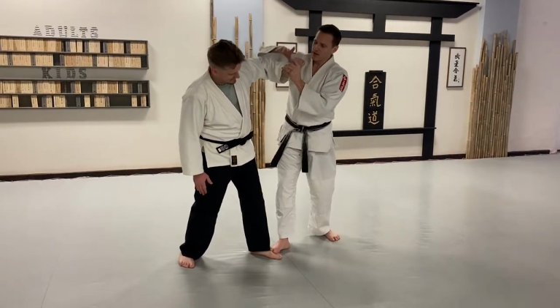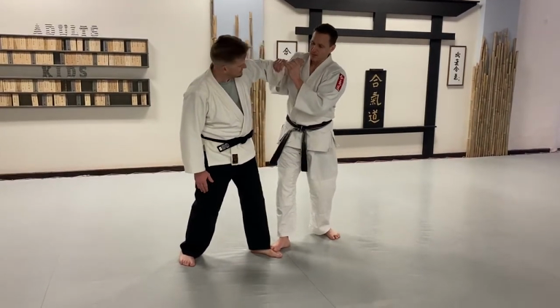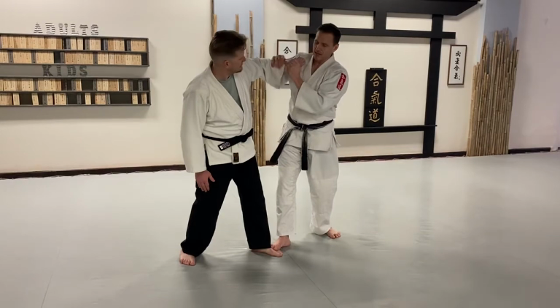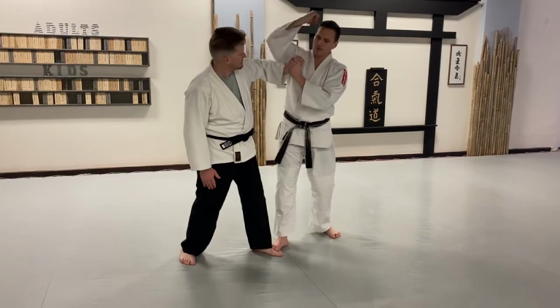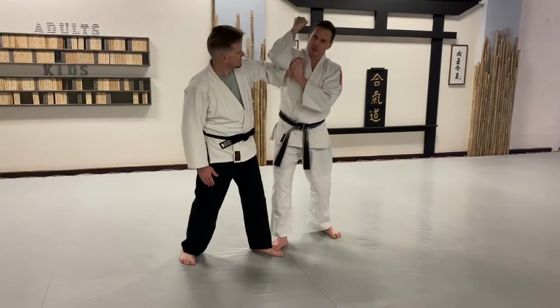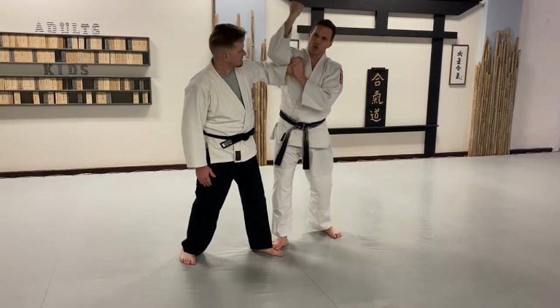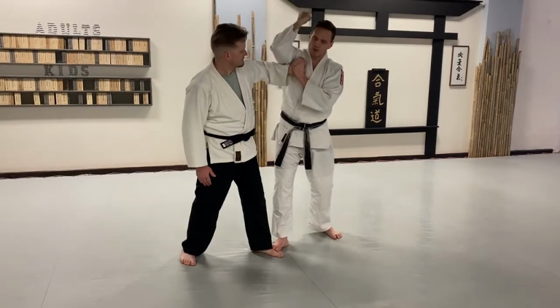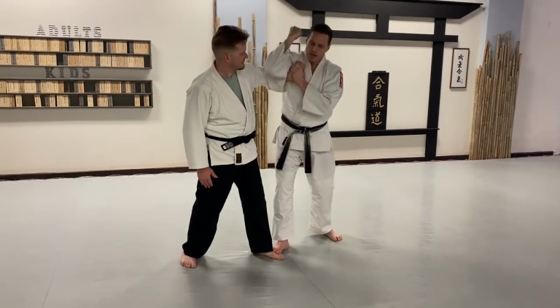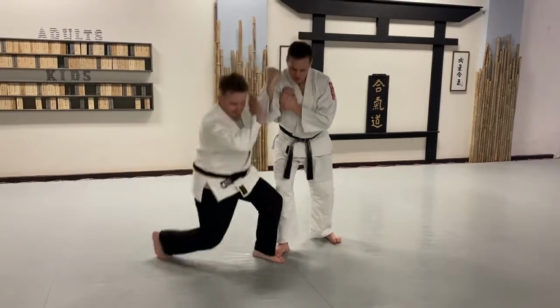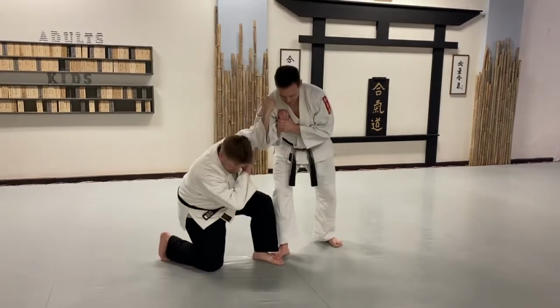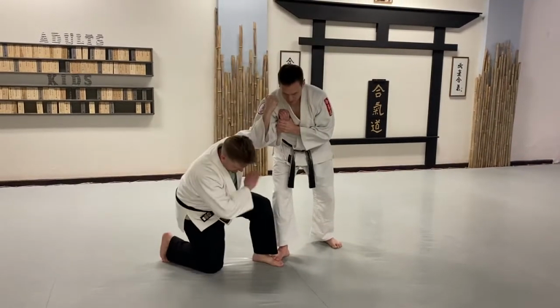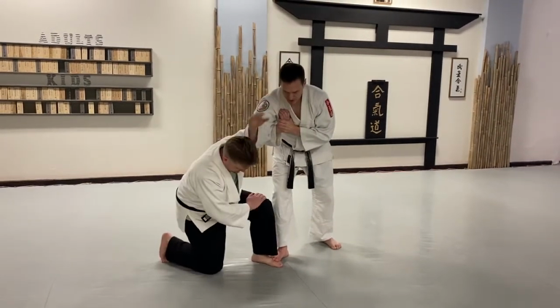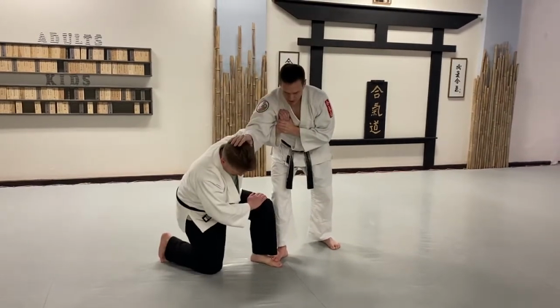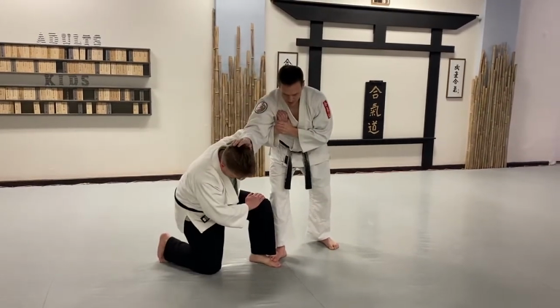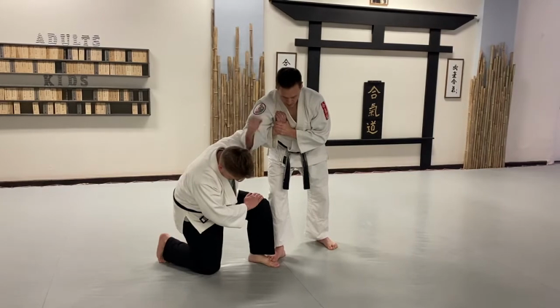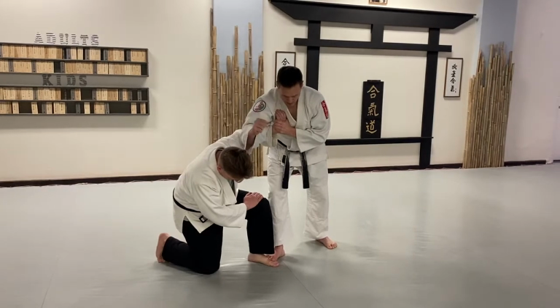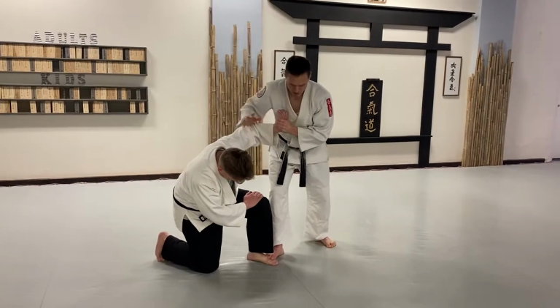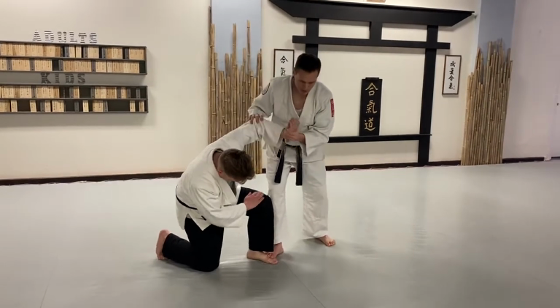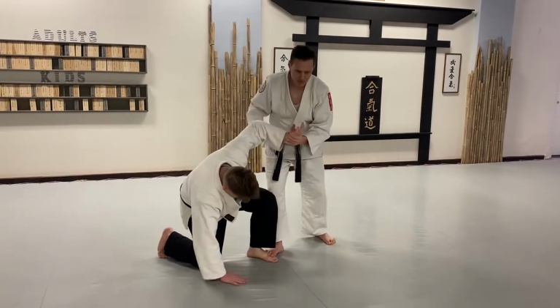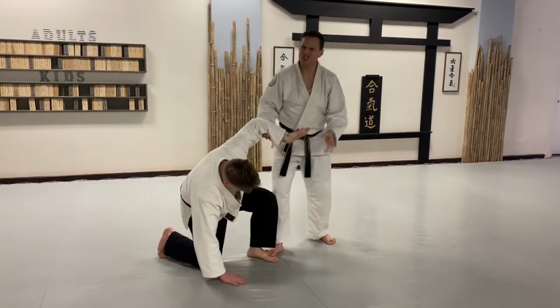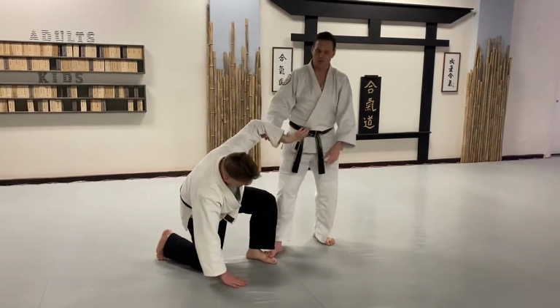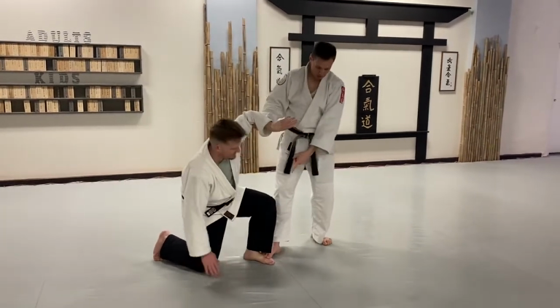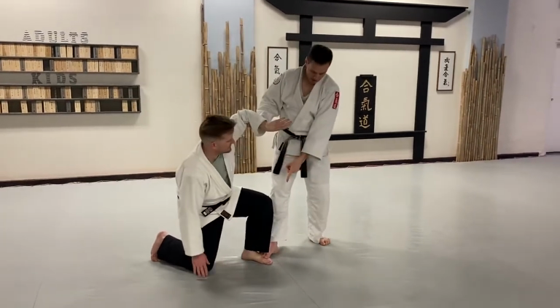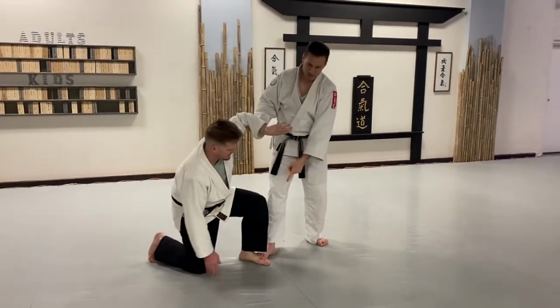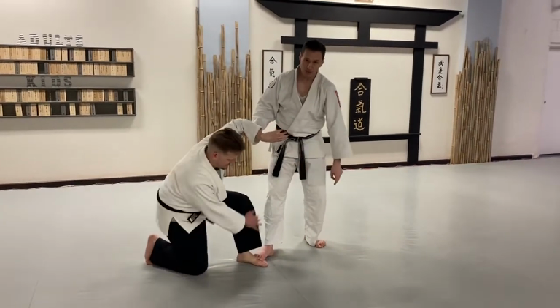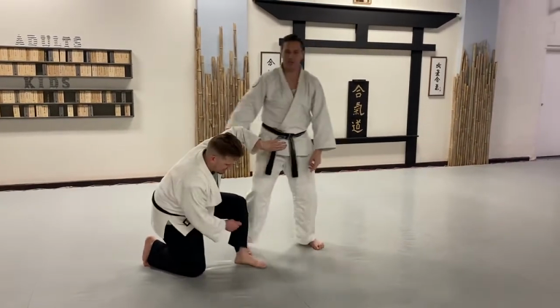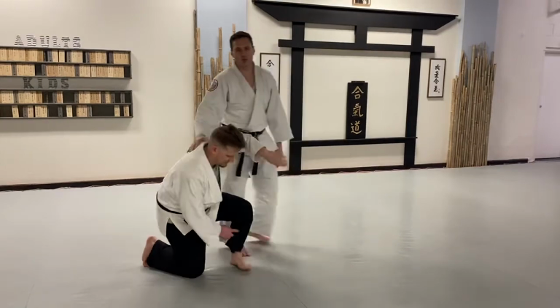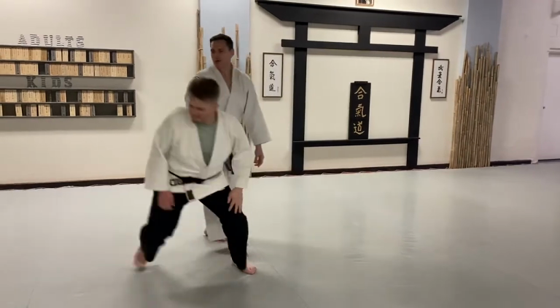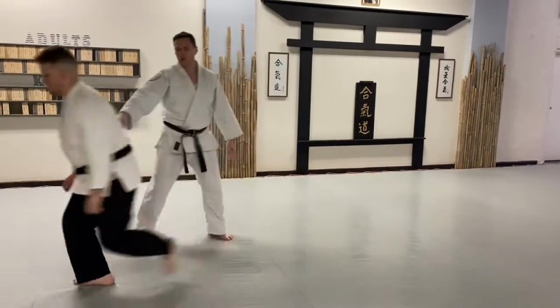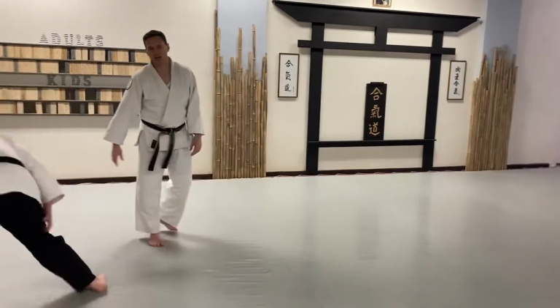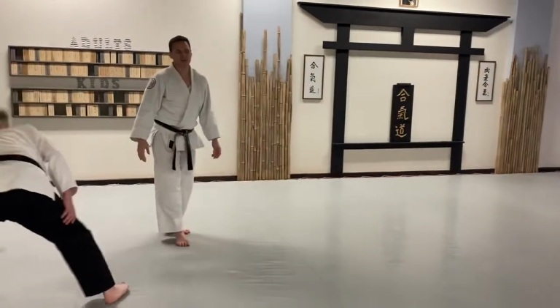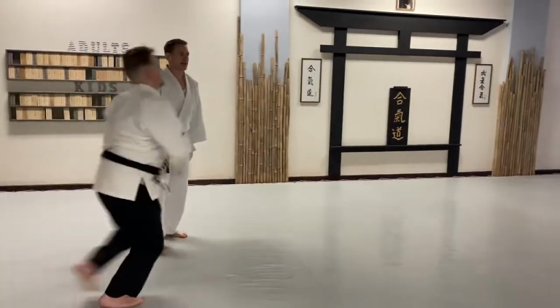From here, we can apply the technique one of two ways. I'm going to do the choo-choo version and just apply down from here. We have options here. We would take into a pin, but we'll stop here for now. I'm going to also have foot on the instep to control. We'll do that one more time a little bit more dynamically.